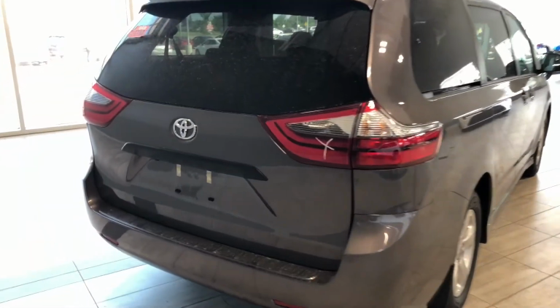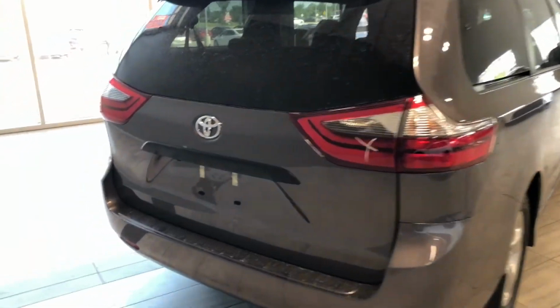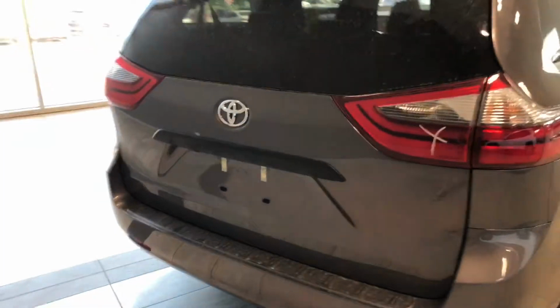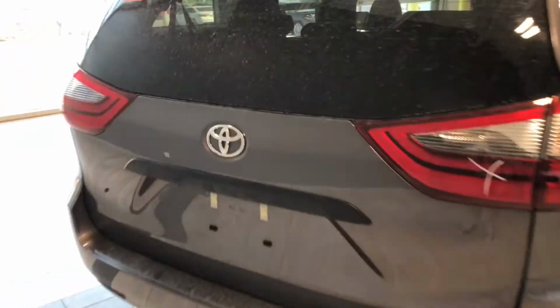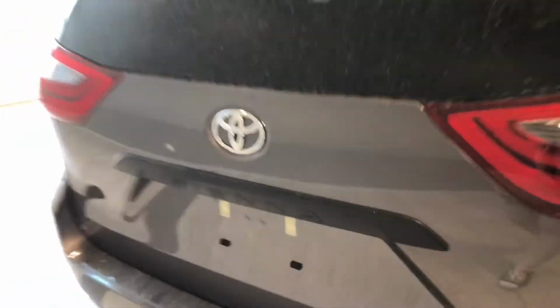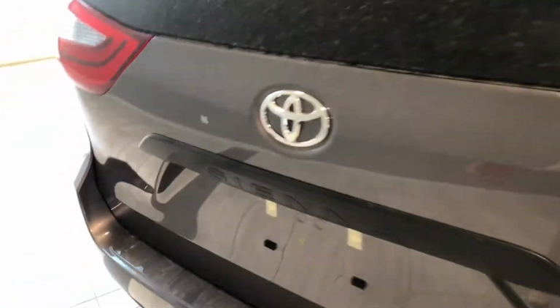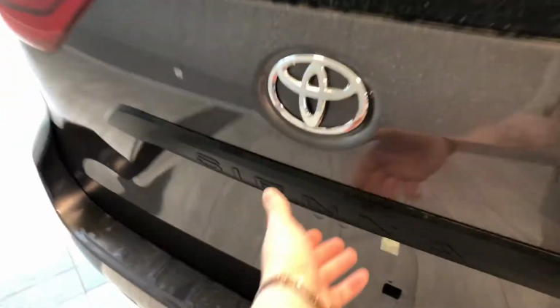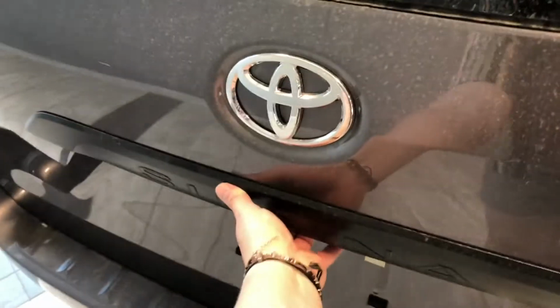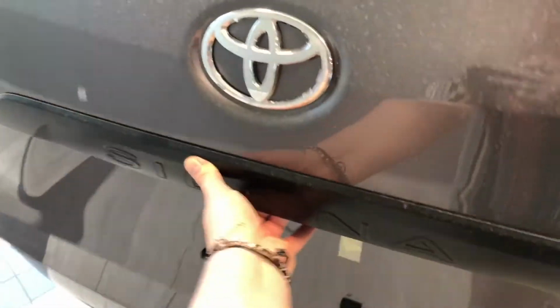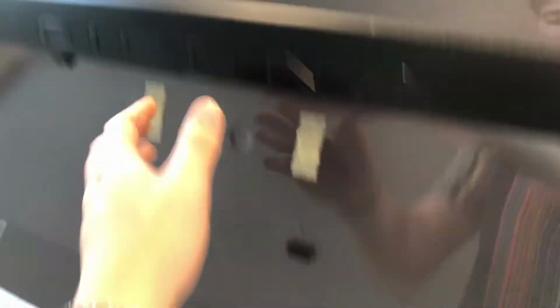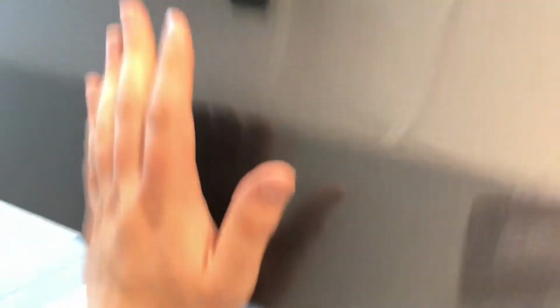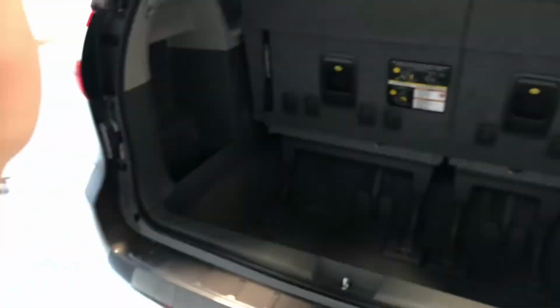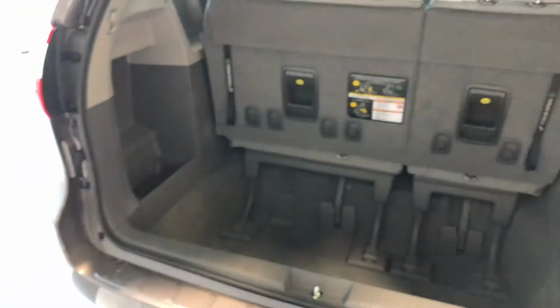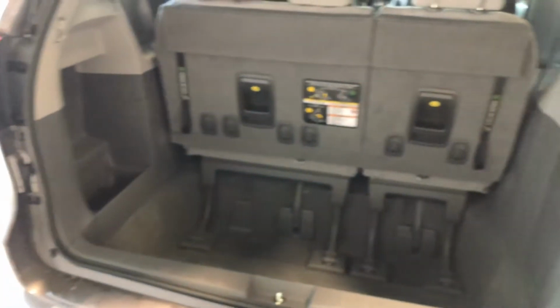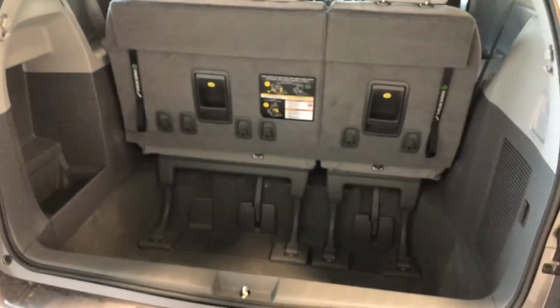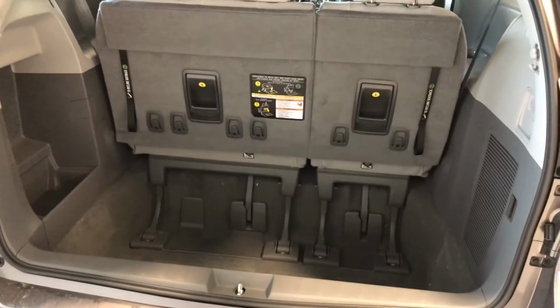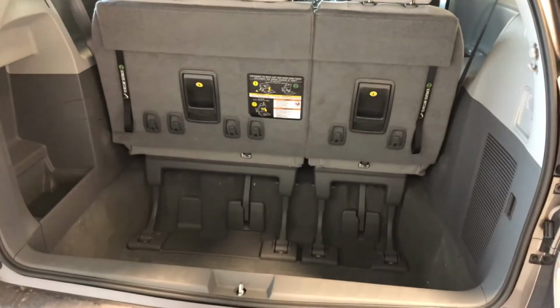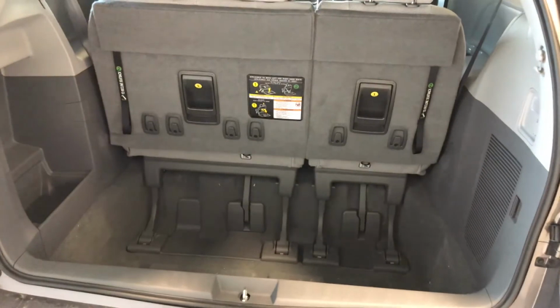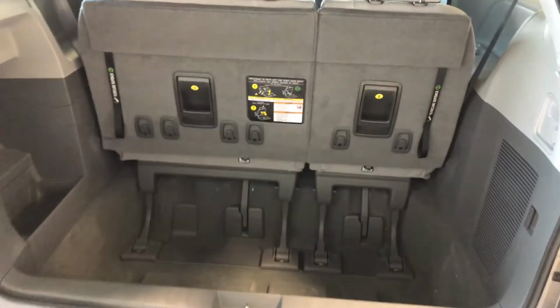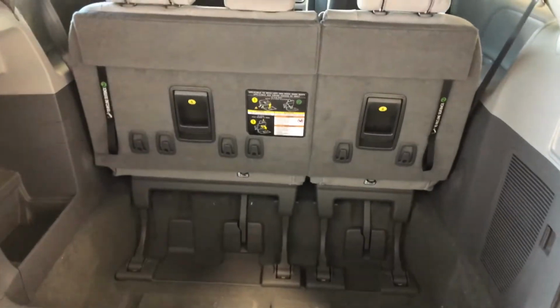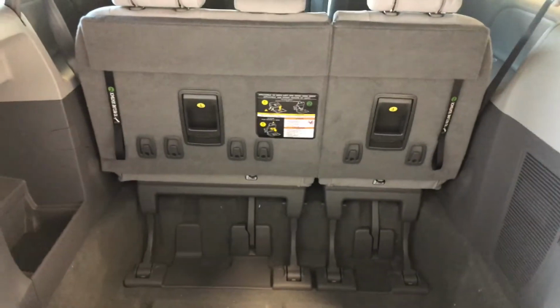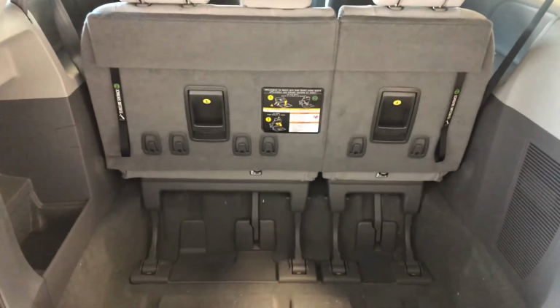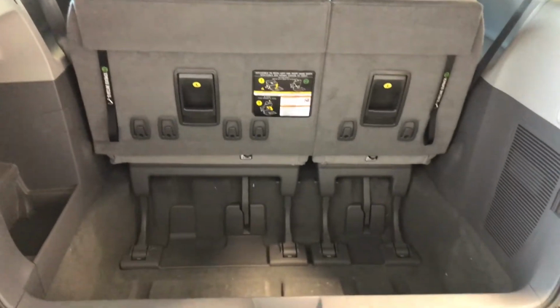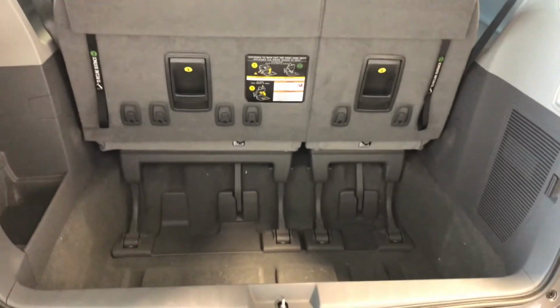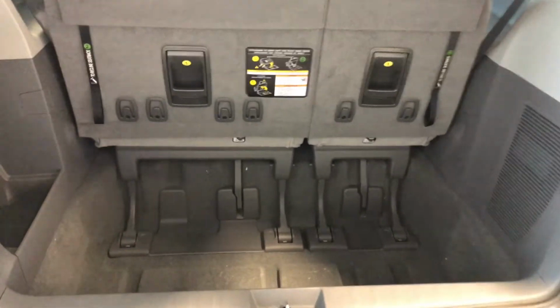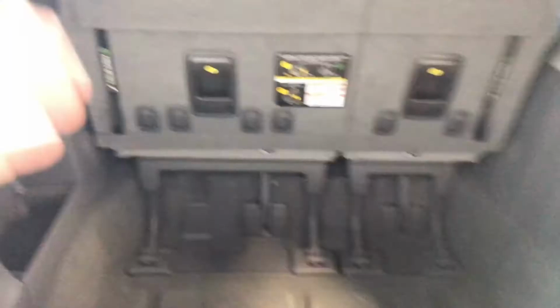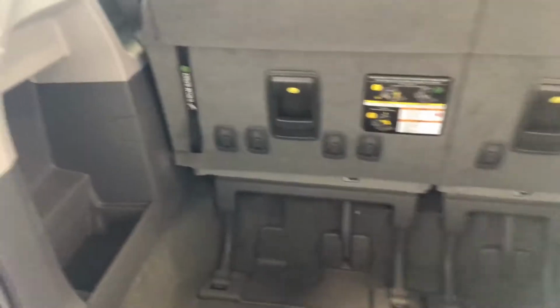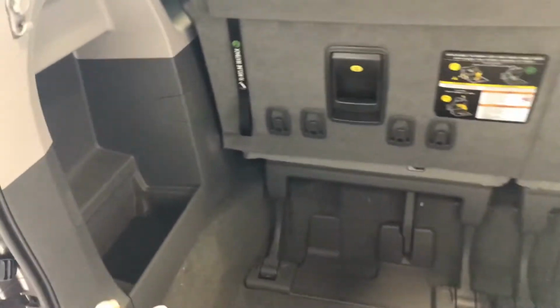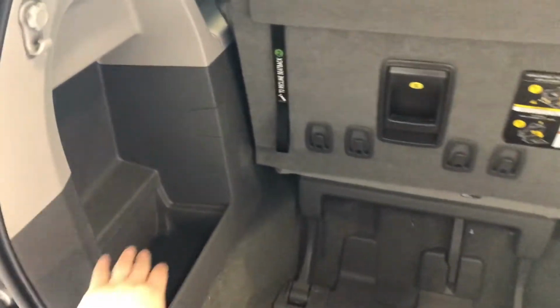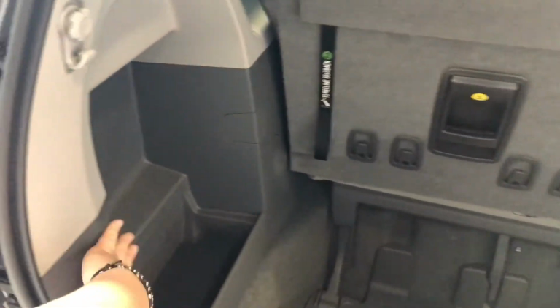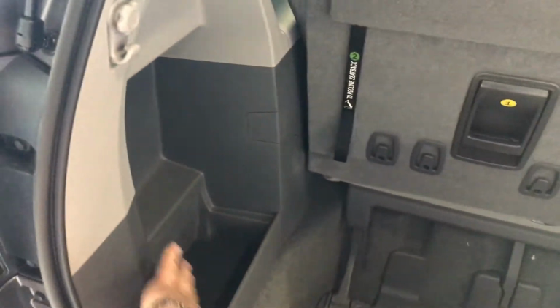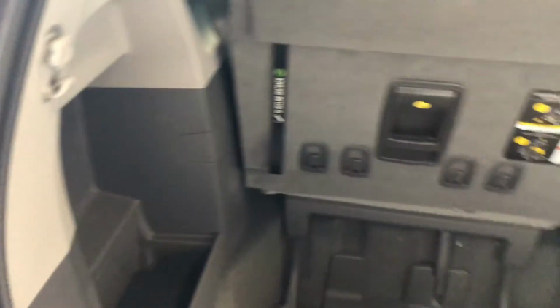To access the cargo from the outside there's a little button underneath. We're just going to give that a press and that'll open up nice and easy. You can see that even with the third row seats up you still have plenty of storage space in the back. You also have a little extra storage compartment on the left as well.